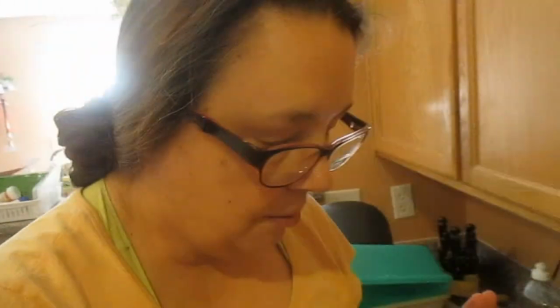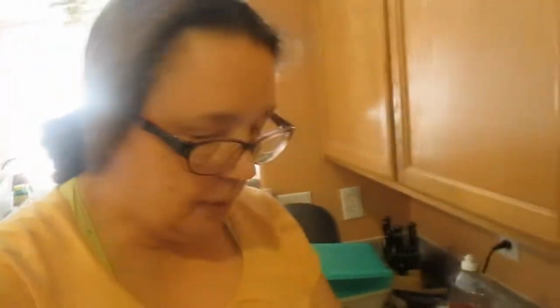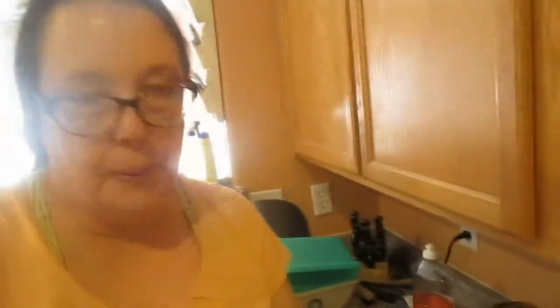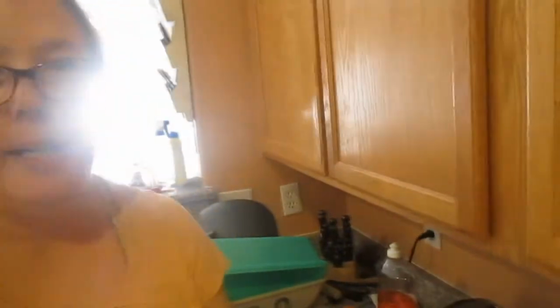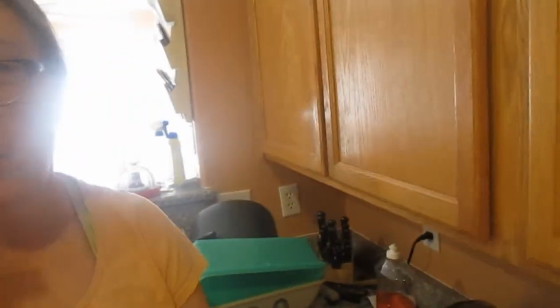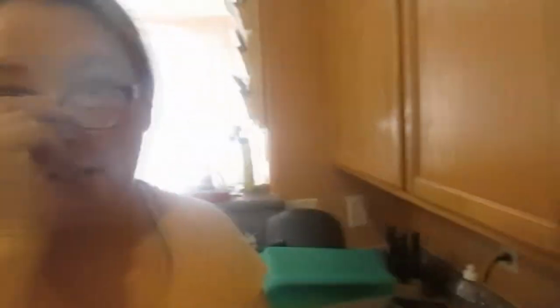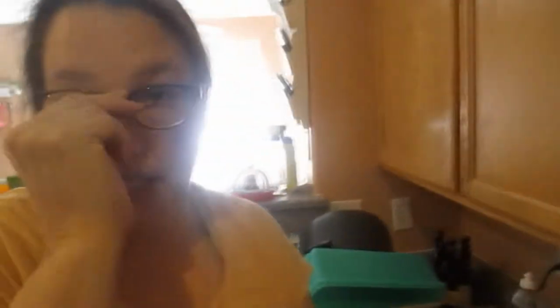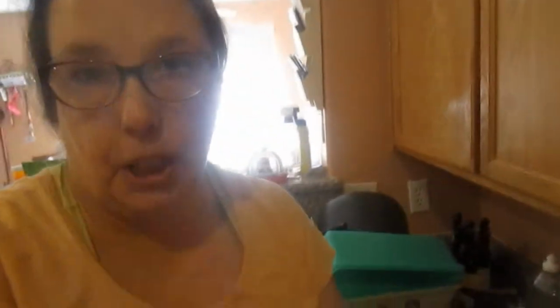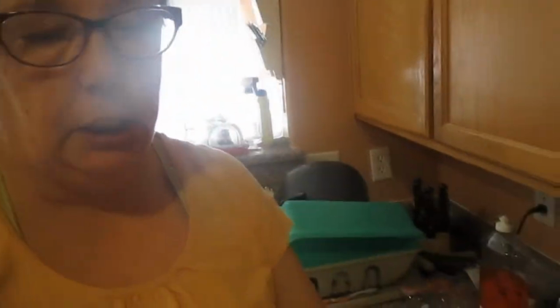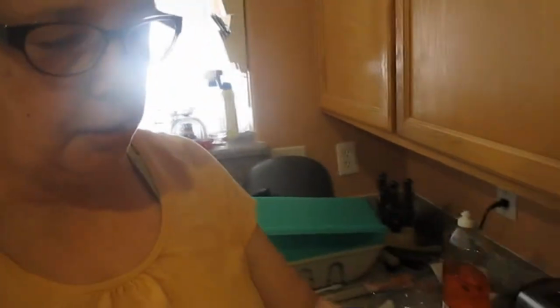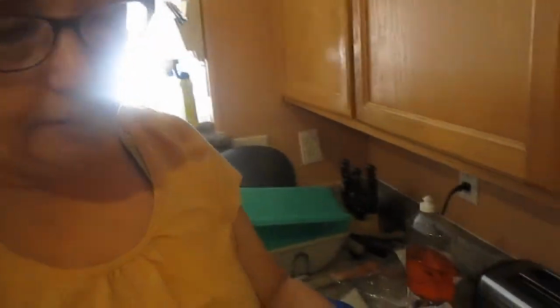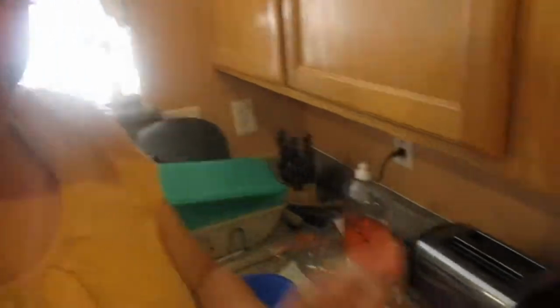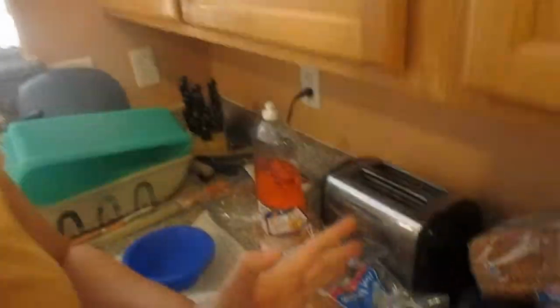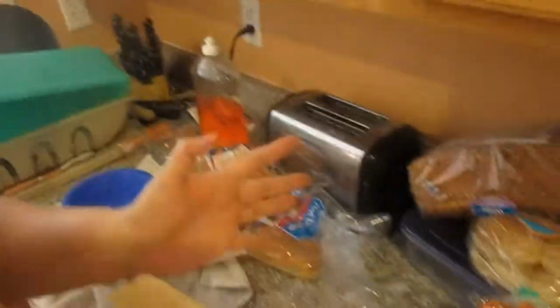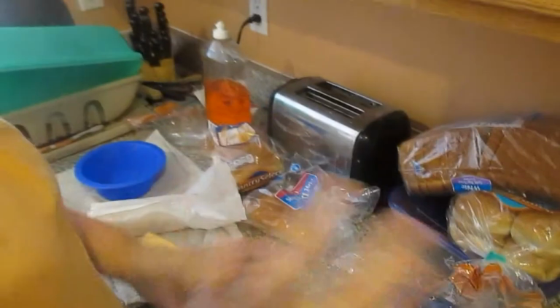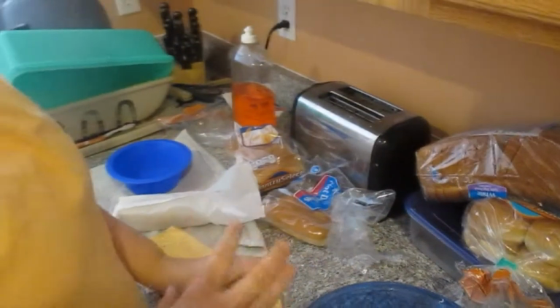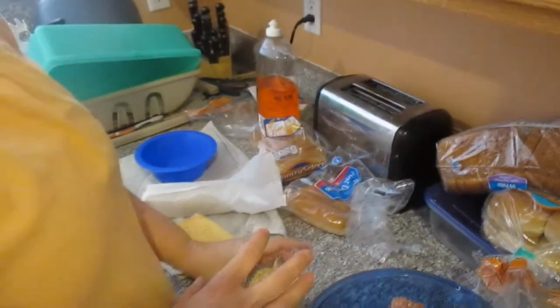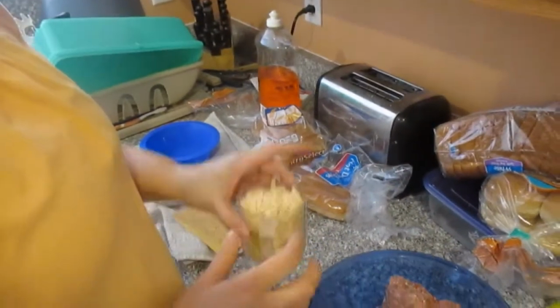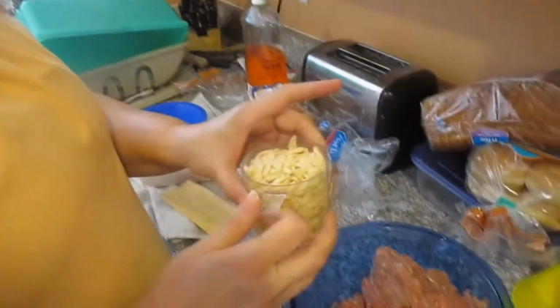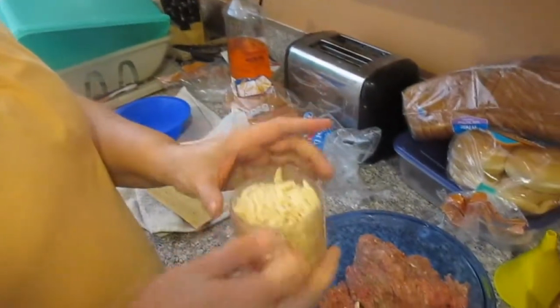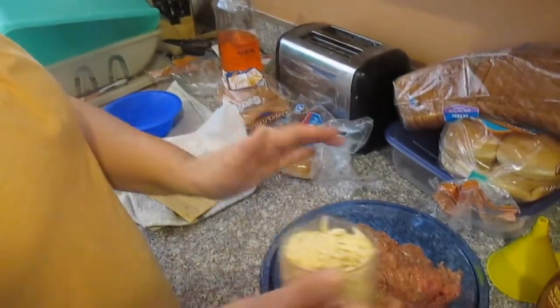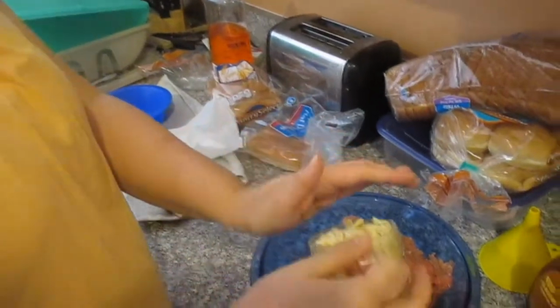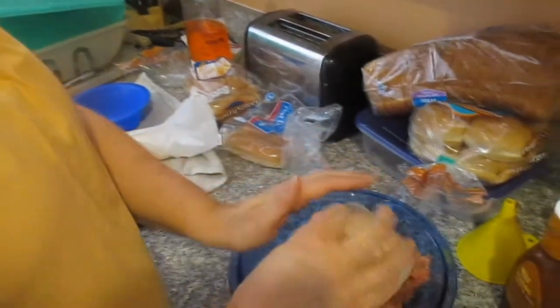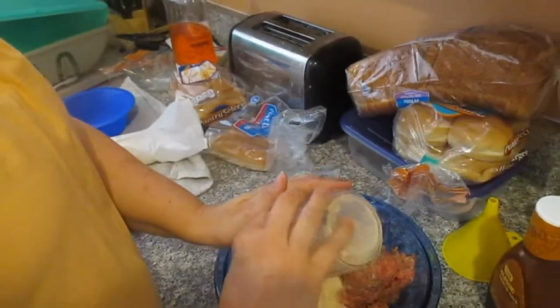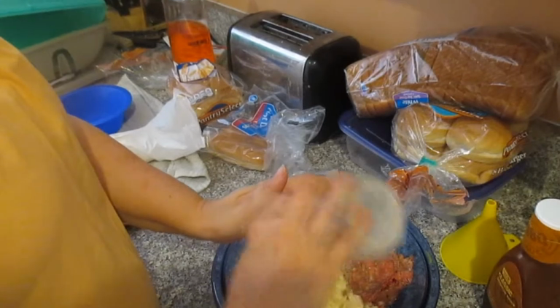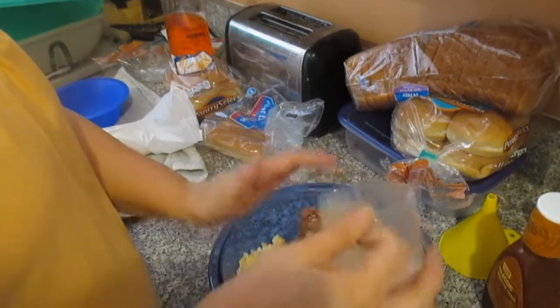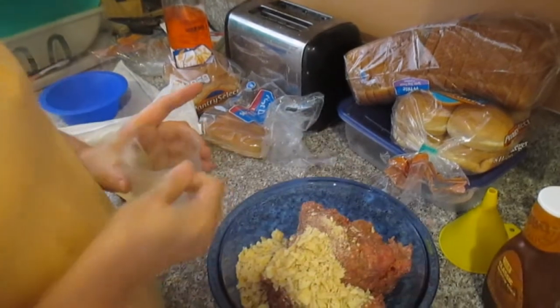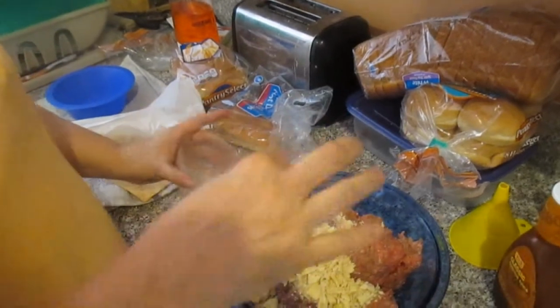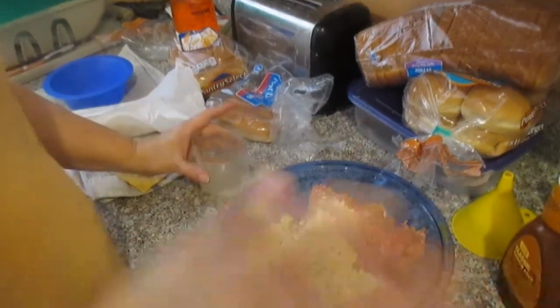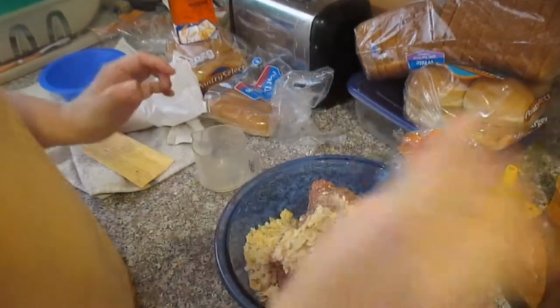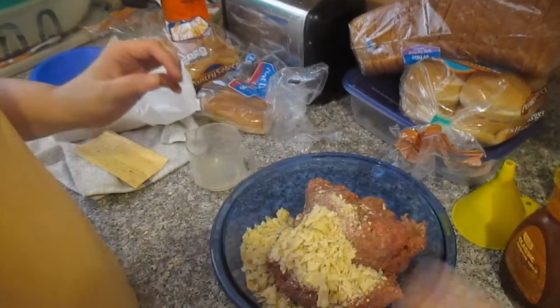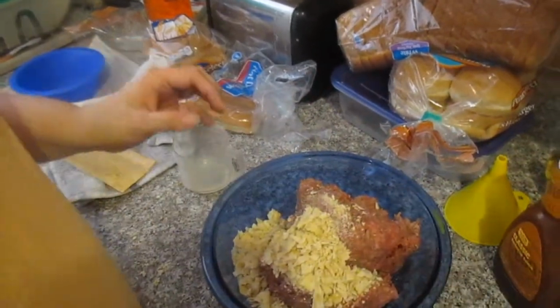You get one and a half to two pounds of hamburger, ground beef. You get a cup full of crackers you just crush up by hand, or you can put it in a bag and break them down.